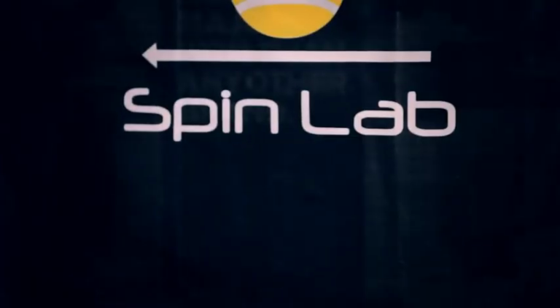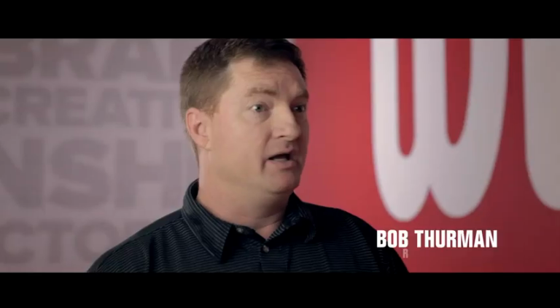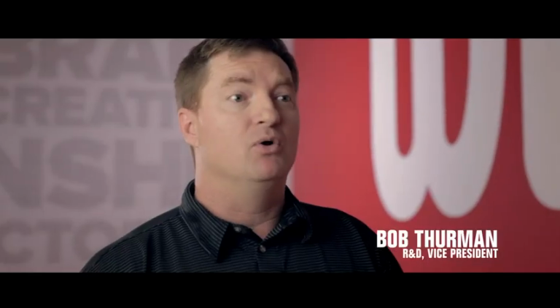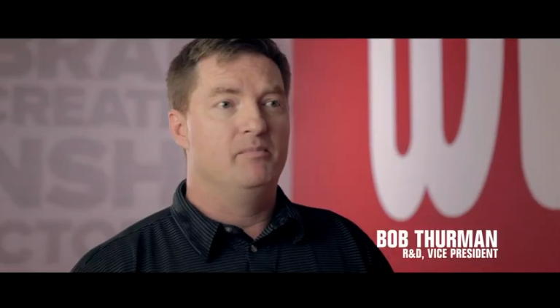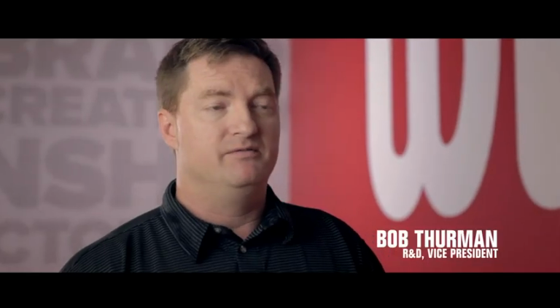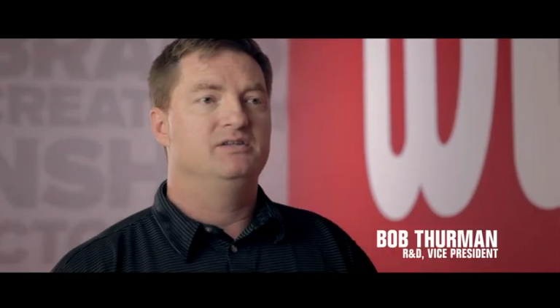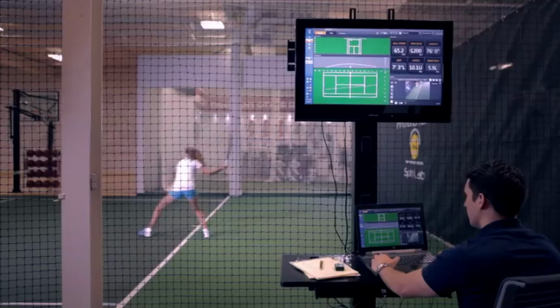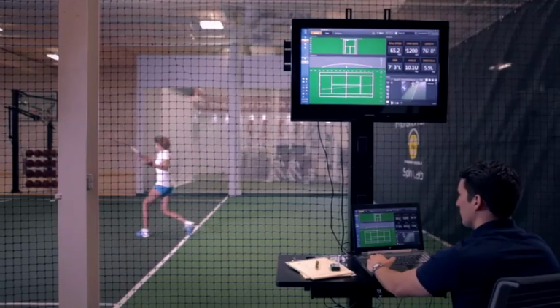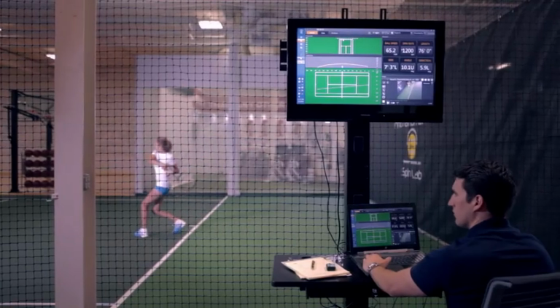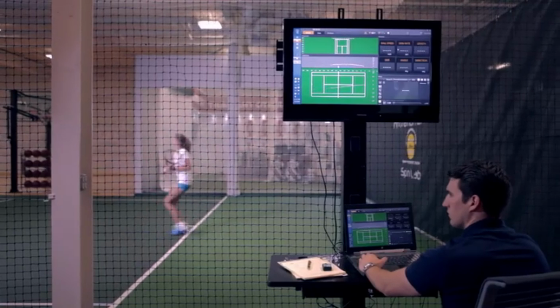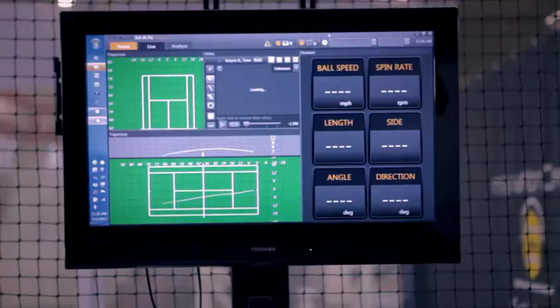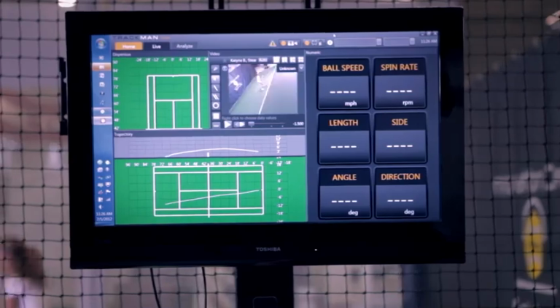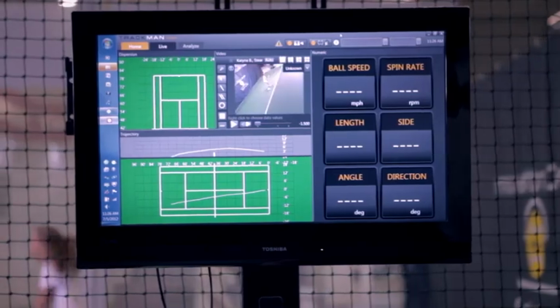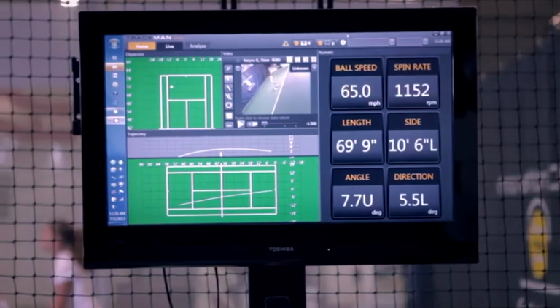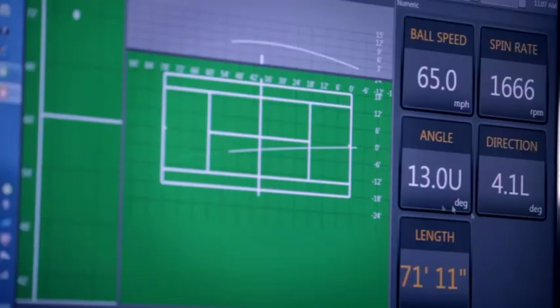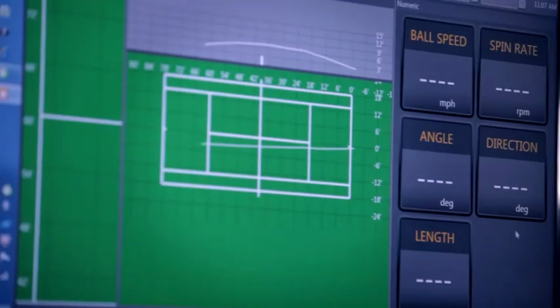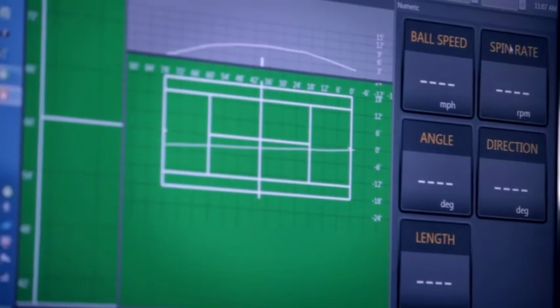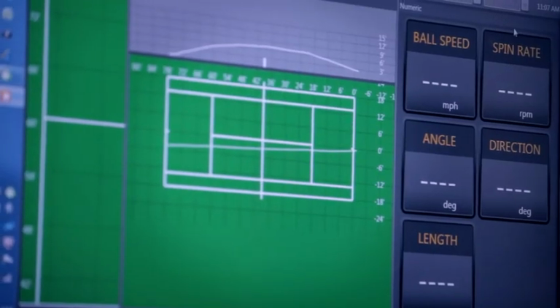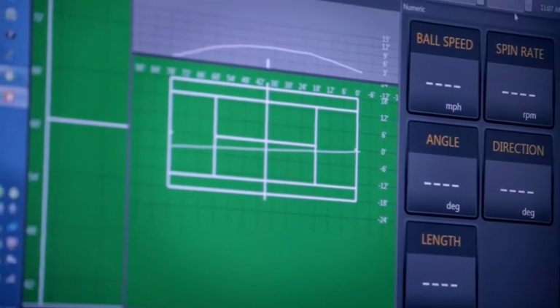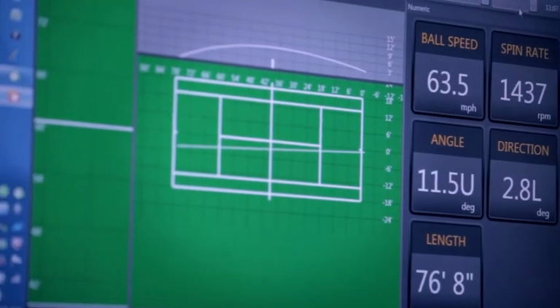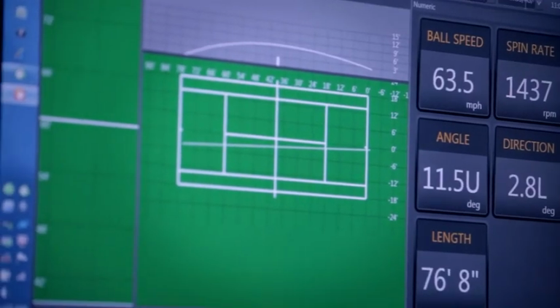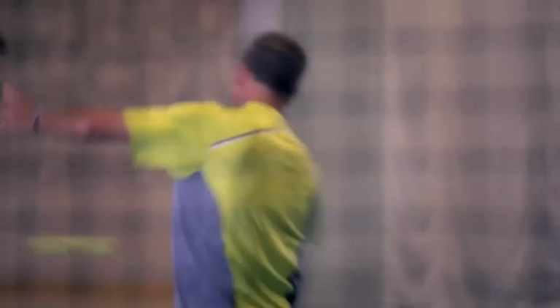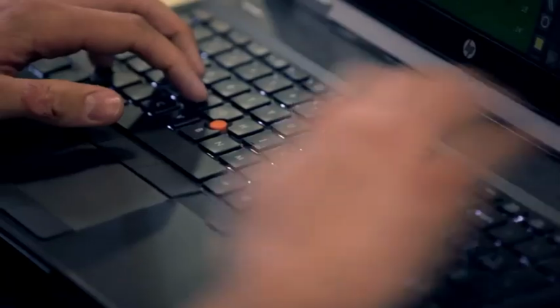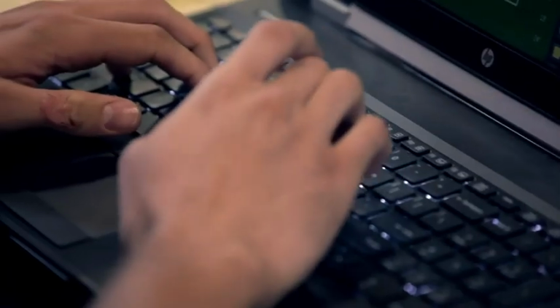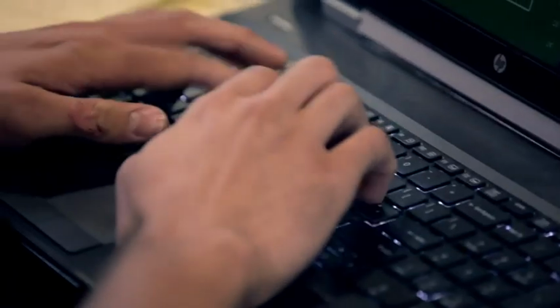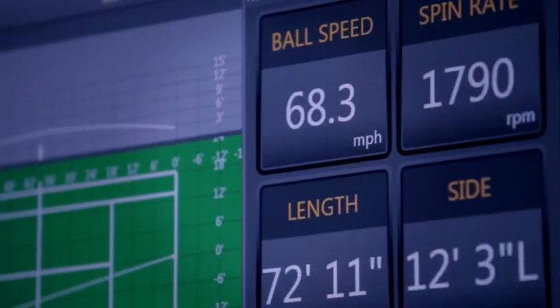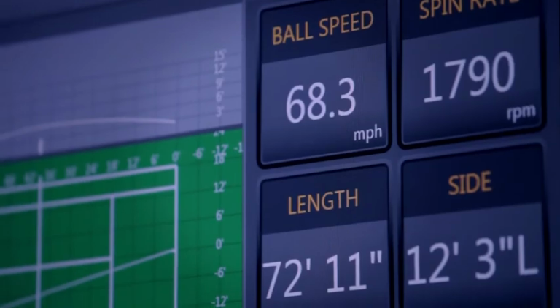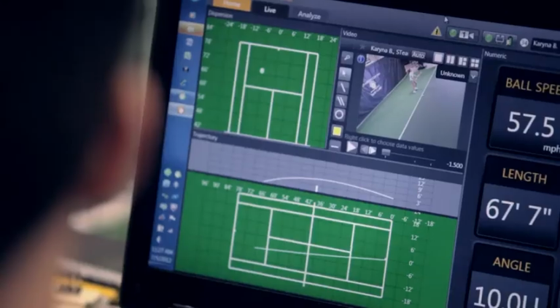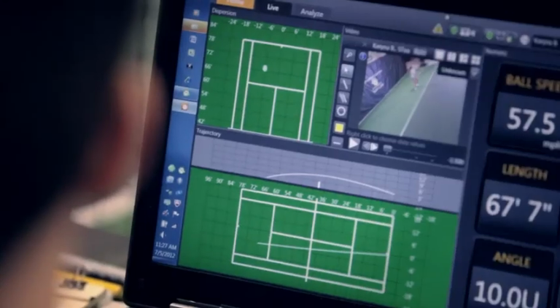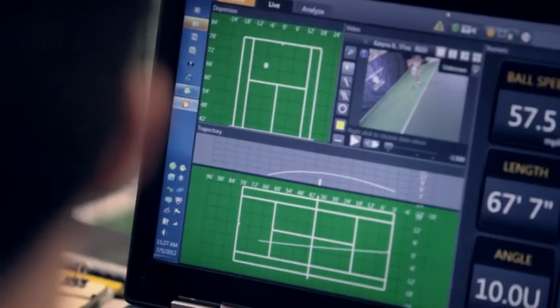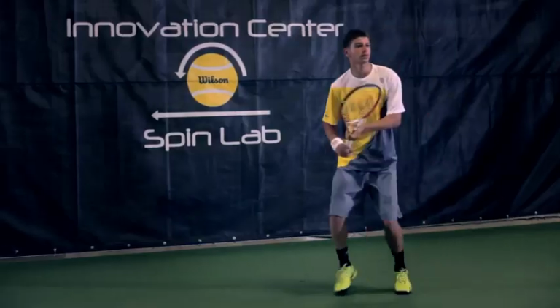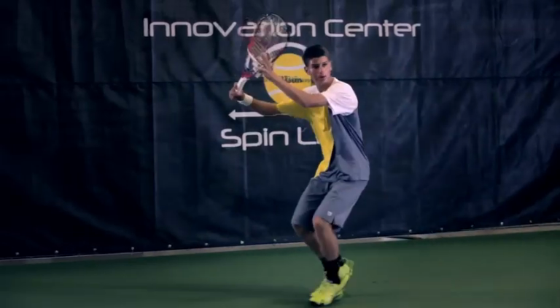We're using a DAPA radar based device. It helps us track the ball, the trajectory of the ball, and the spin of the ball when it leaves a player's racket. It helps us understand what that racket does in the hands of that player to help him play better.